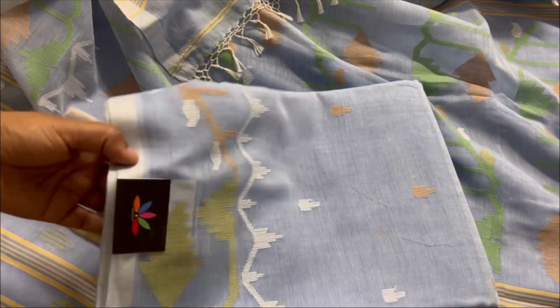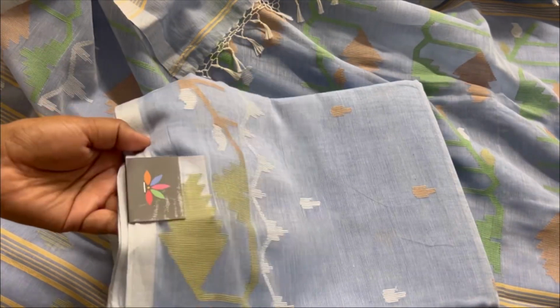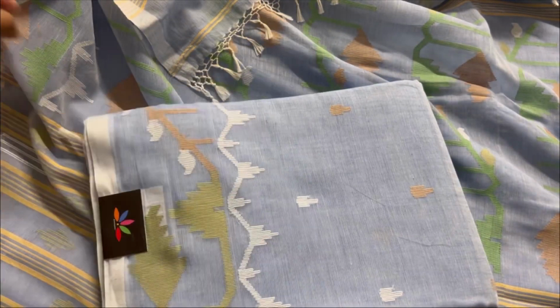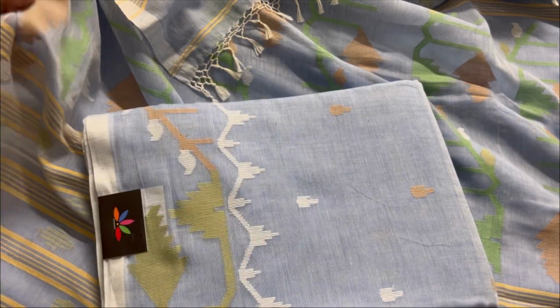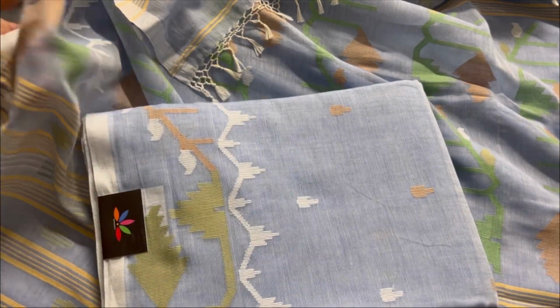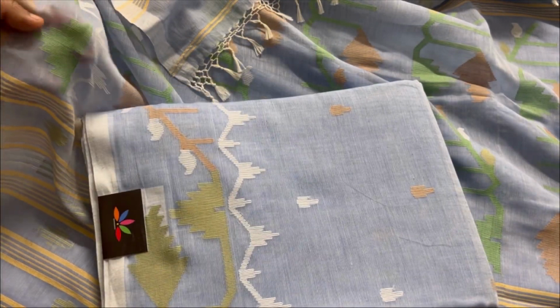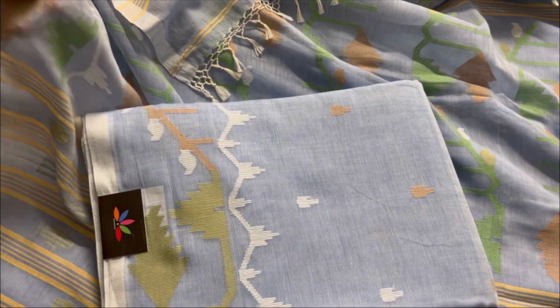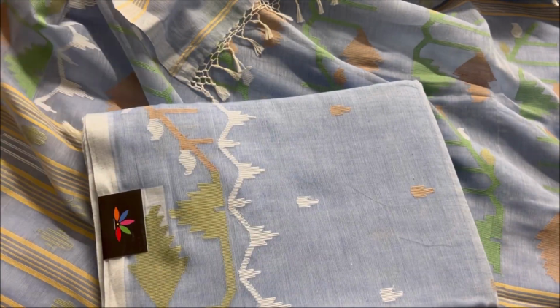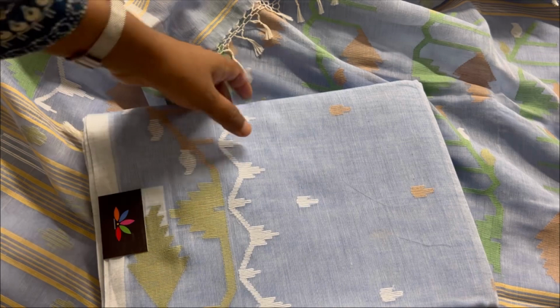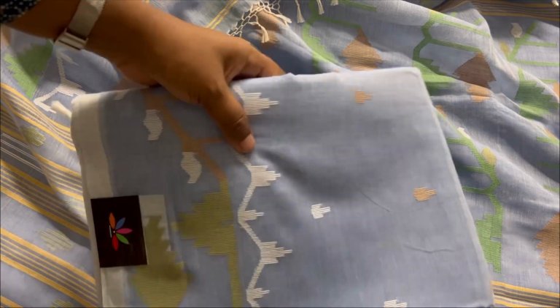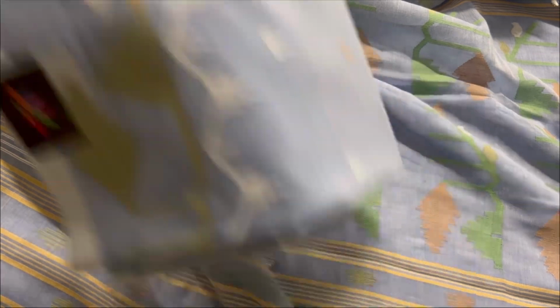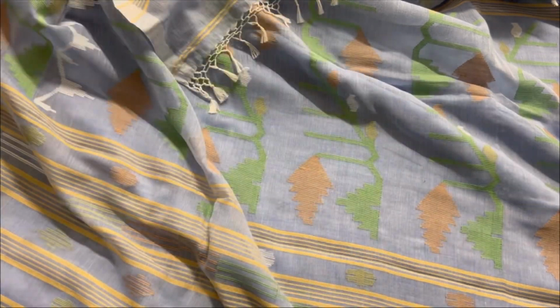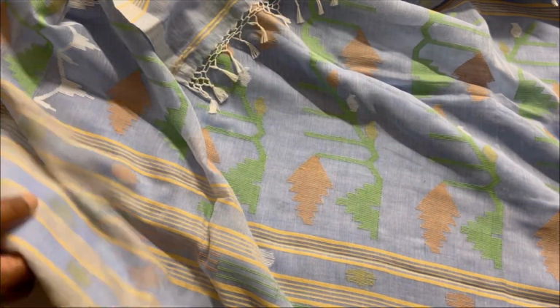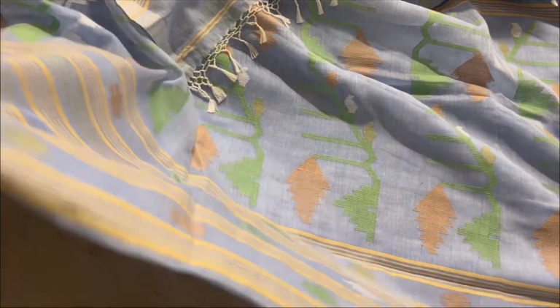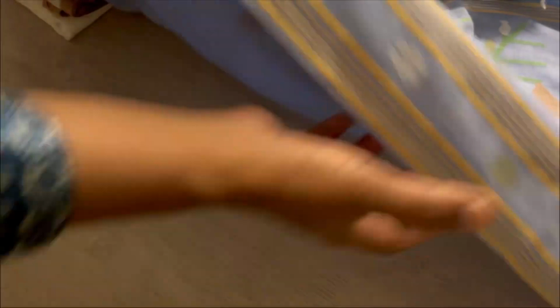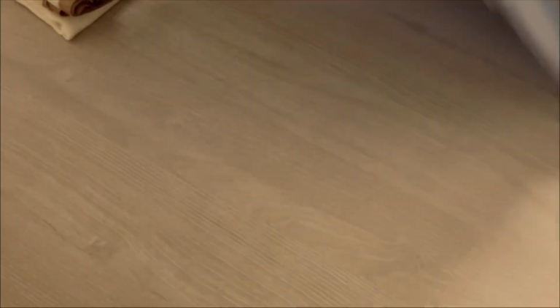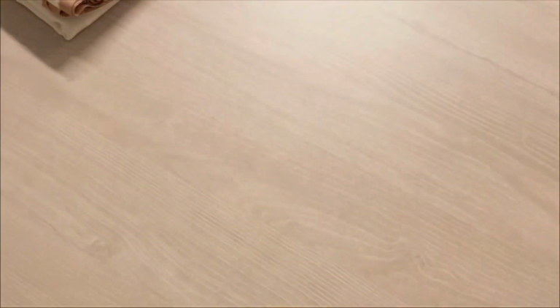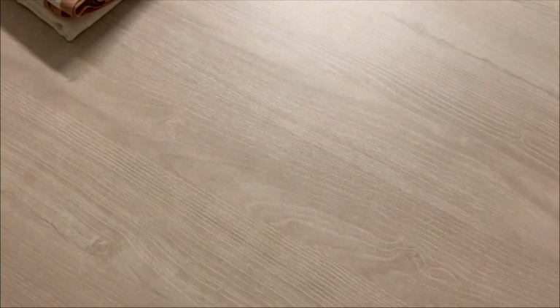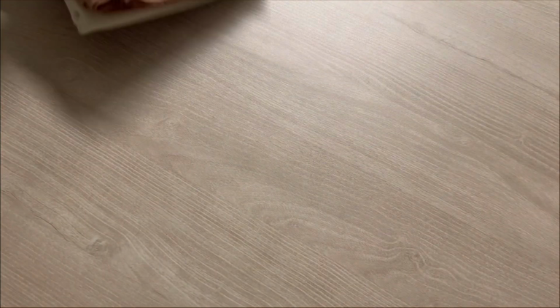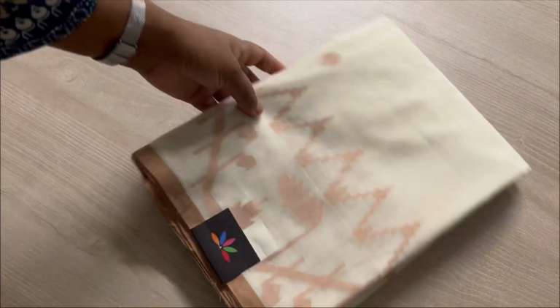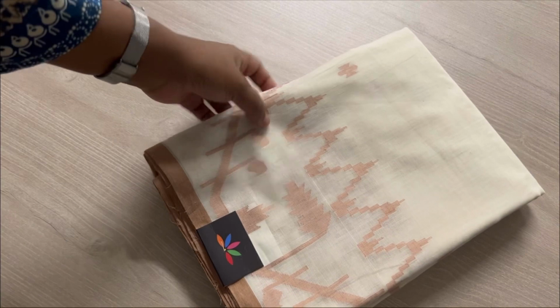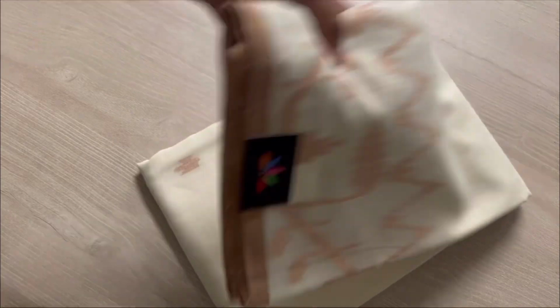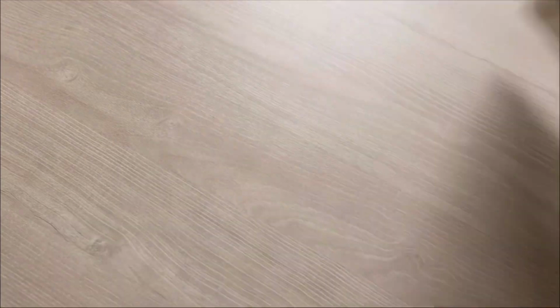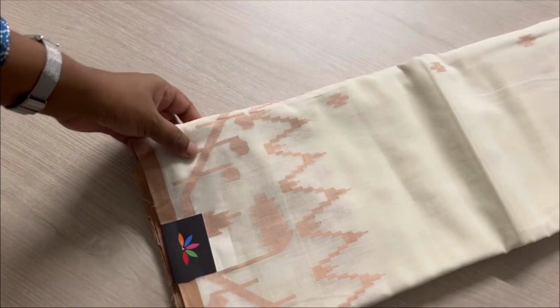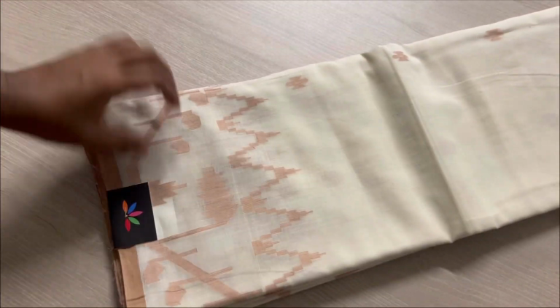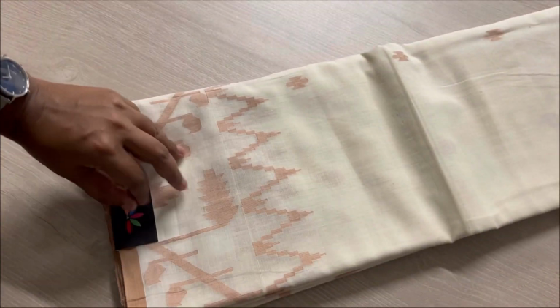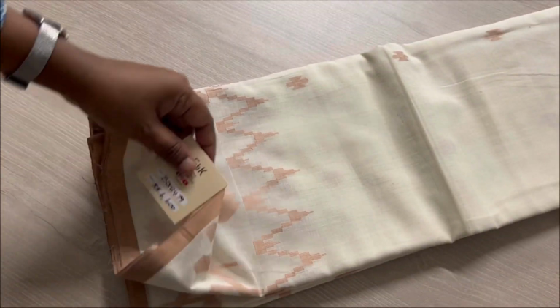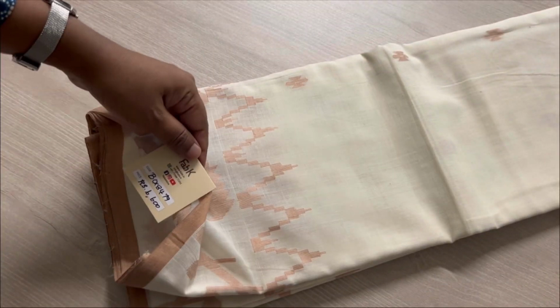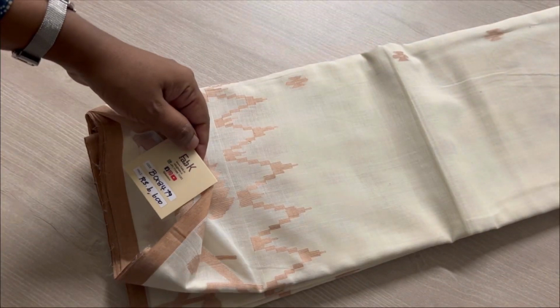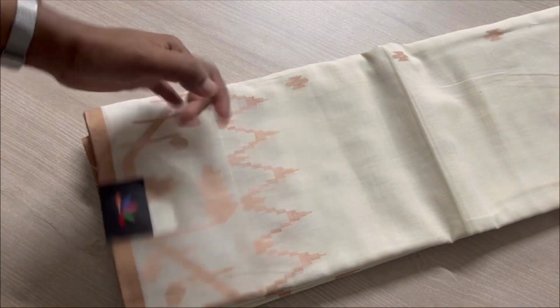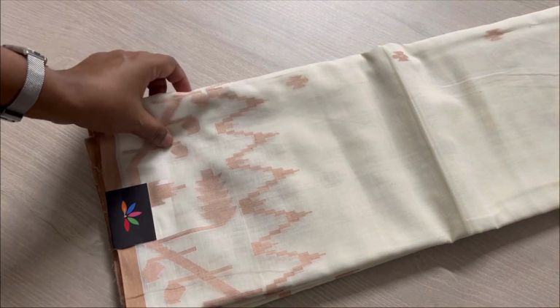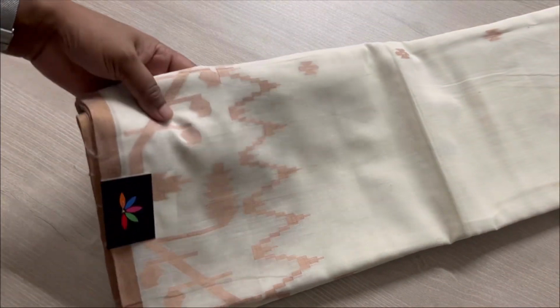We have another colour — there's a slight difference in the green as you can see. The next one is an off-white with a slight beige selvedge and border.